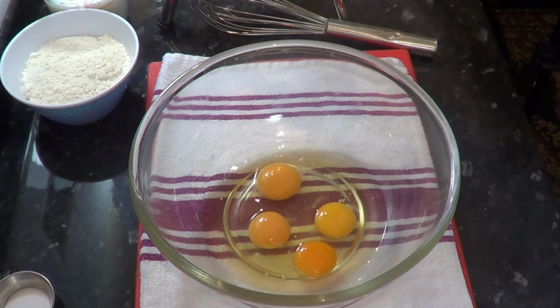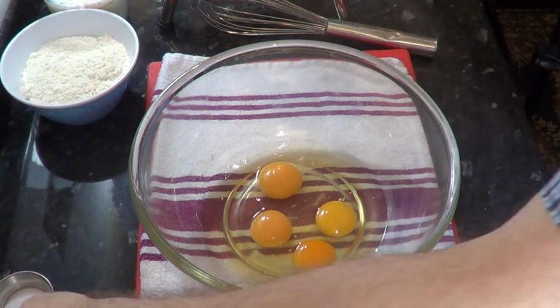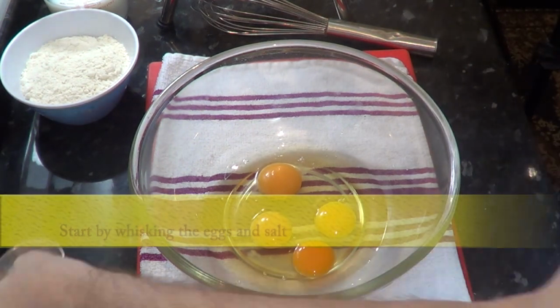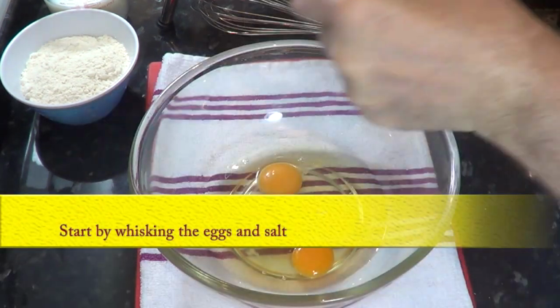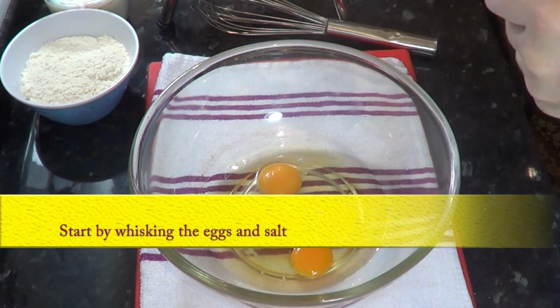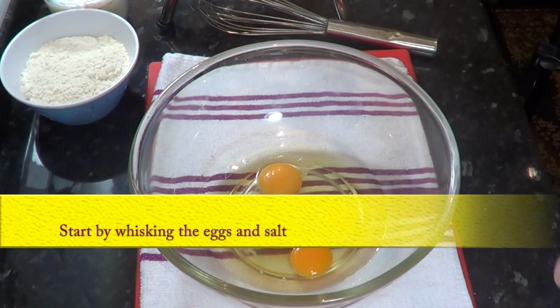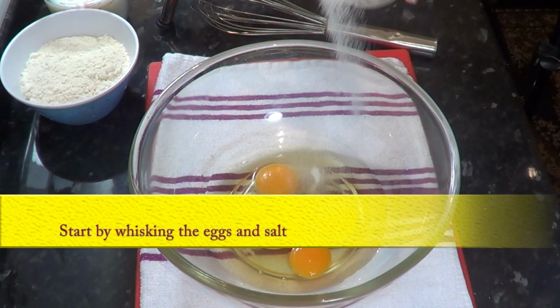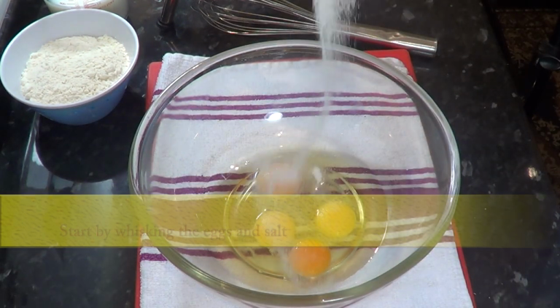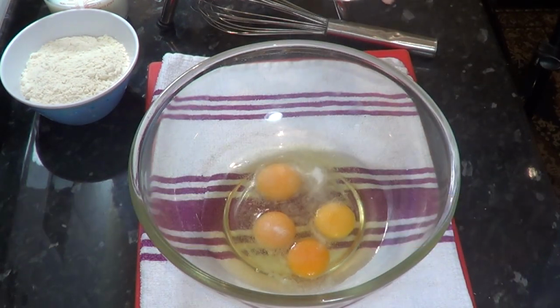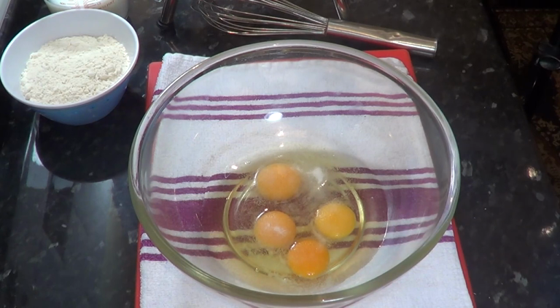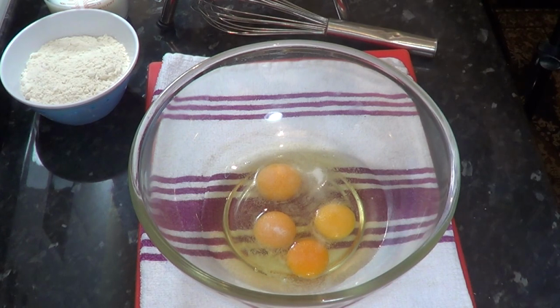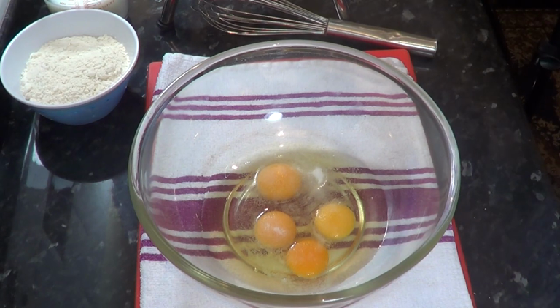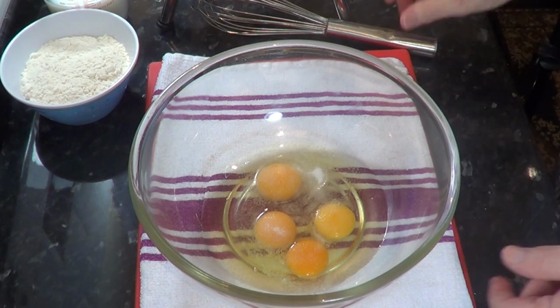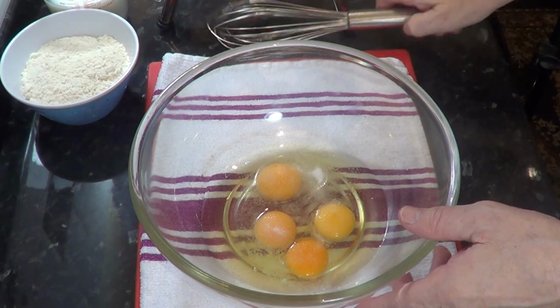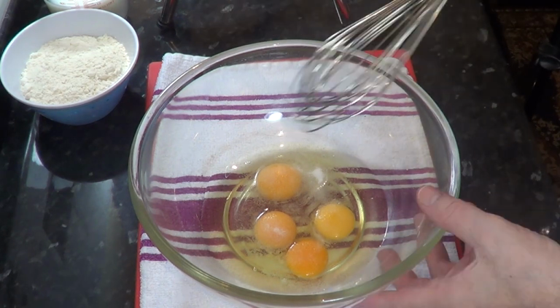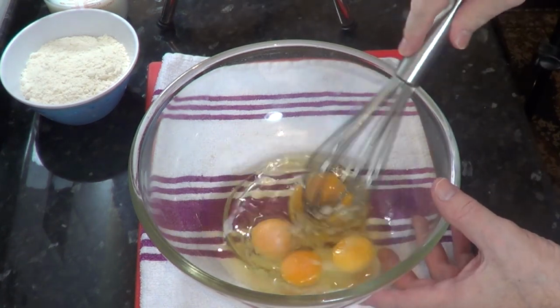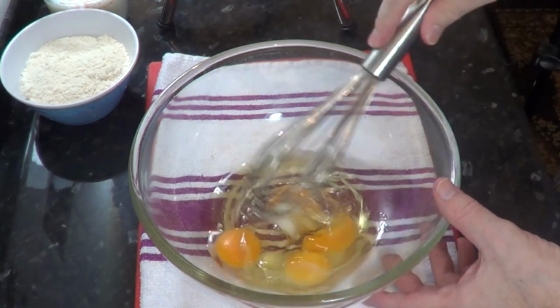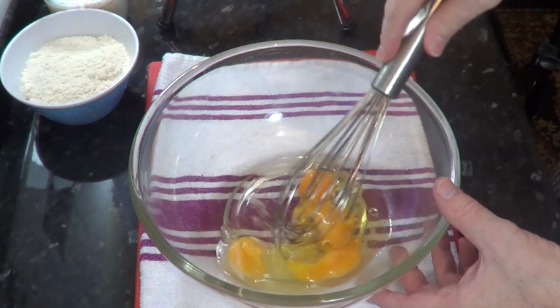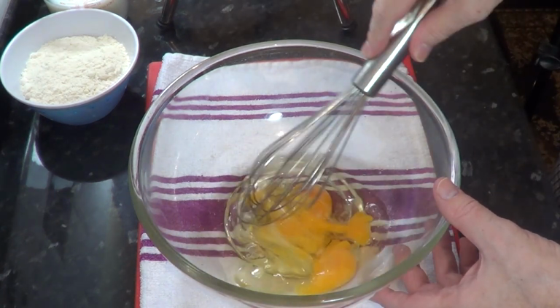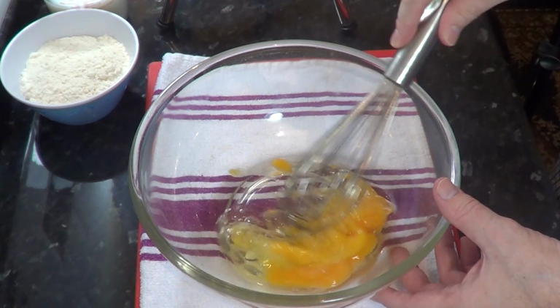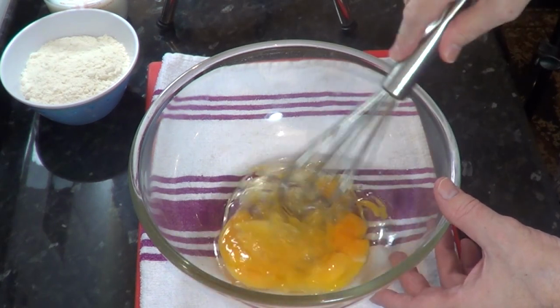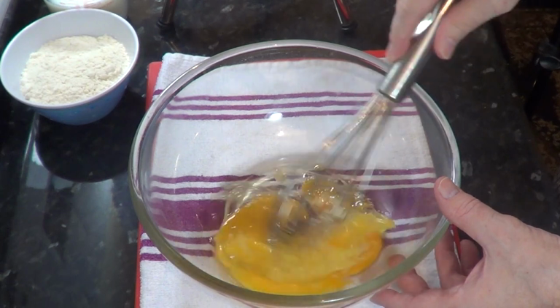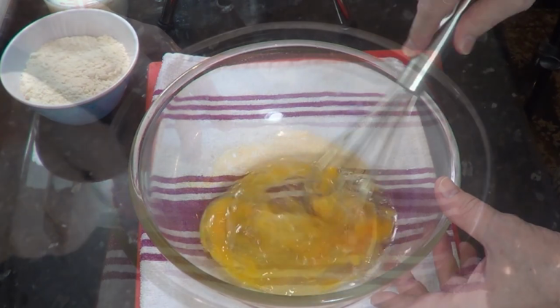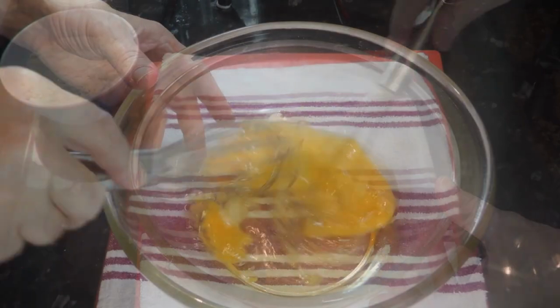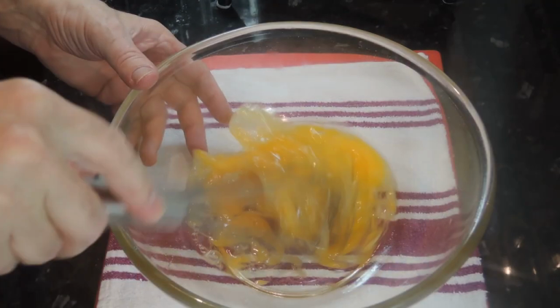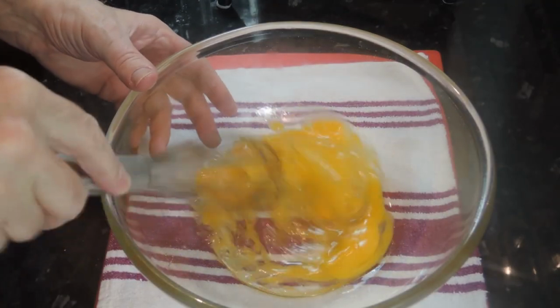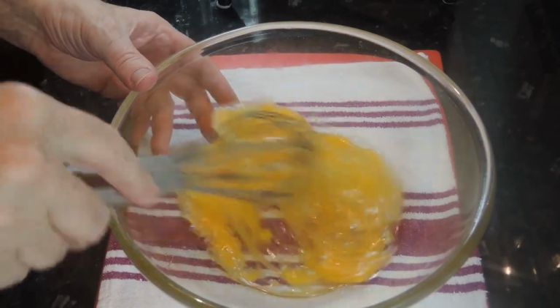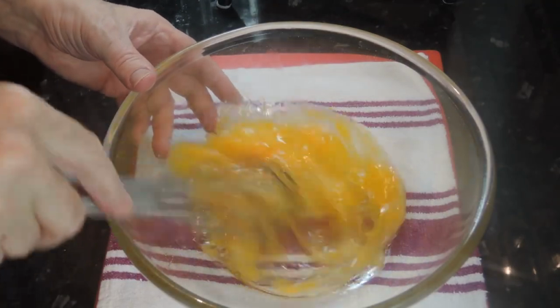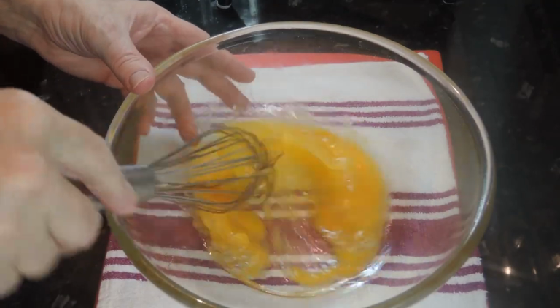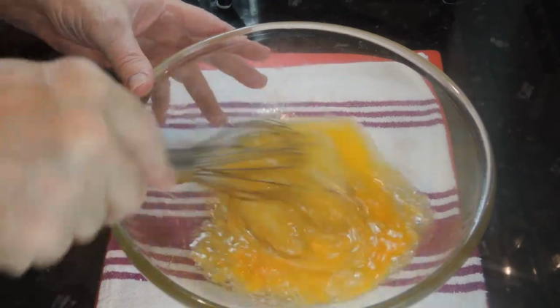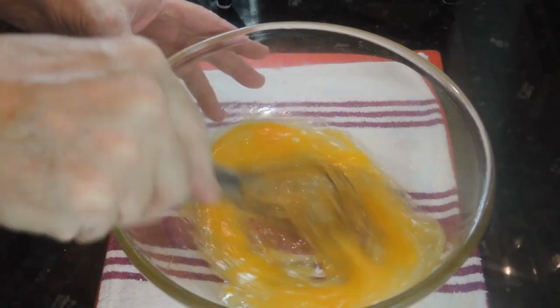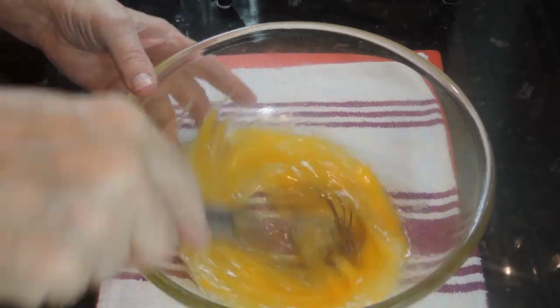Start by adding the eggs and the salt to the bowl and give those a good whisk before adding the flour. You can use a stand or a hand mixer to do this recipe, but not everyone has those, so I'll demonstrate by hand.